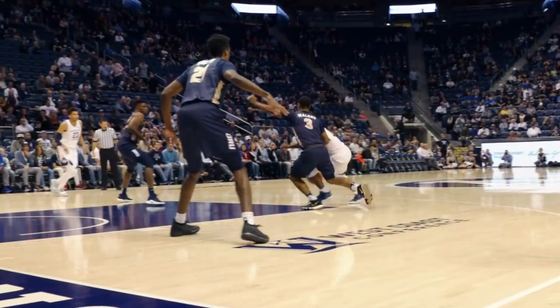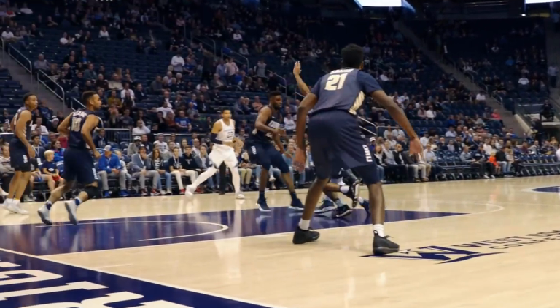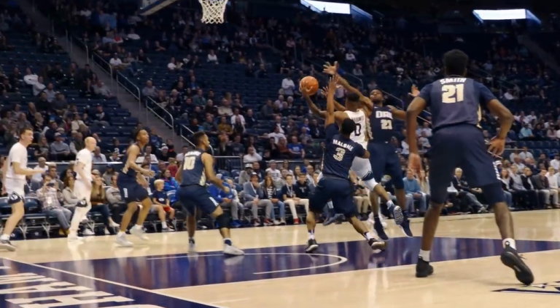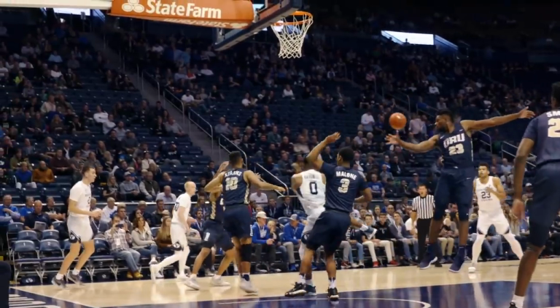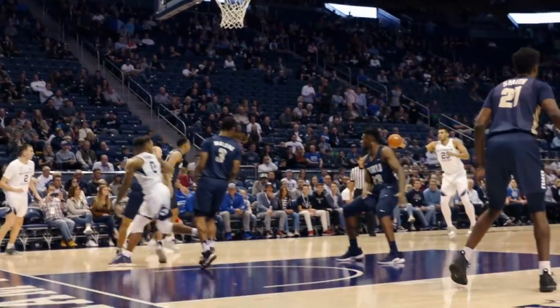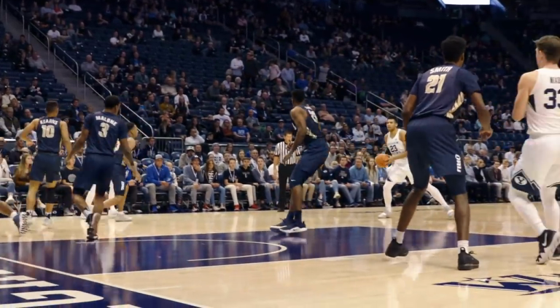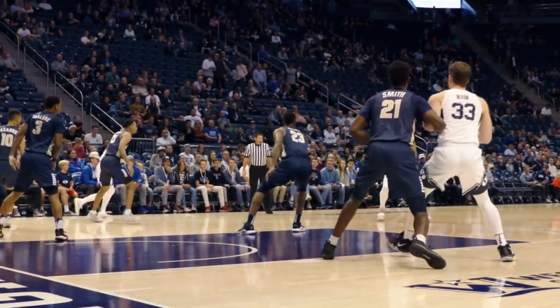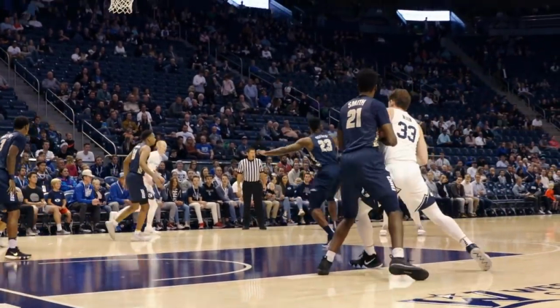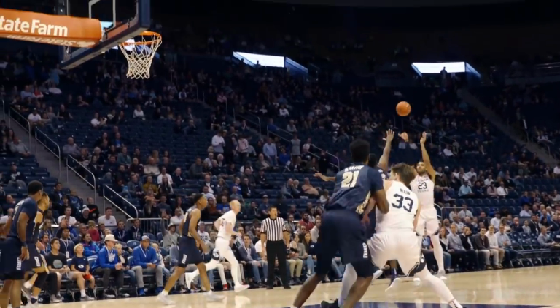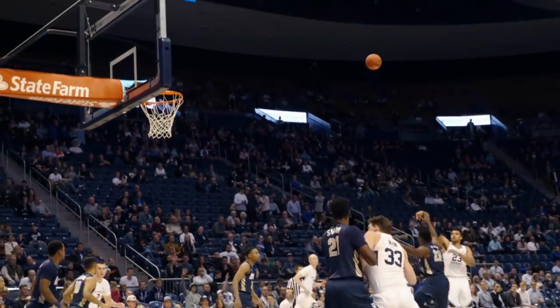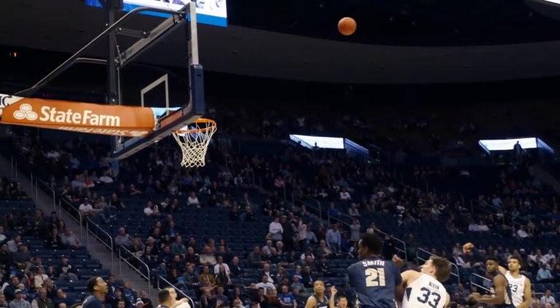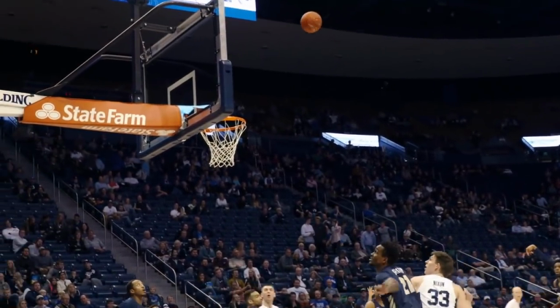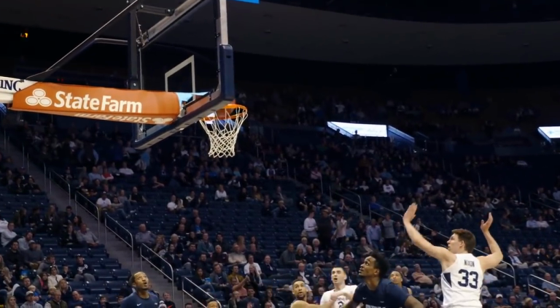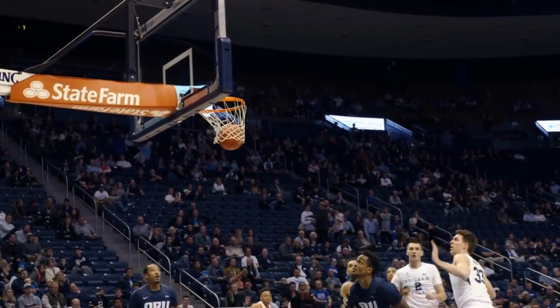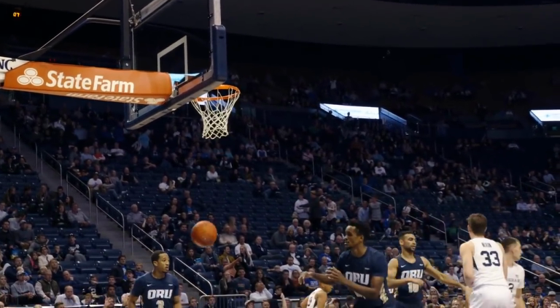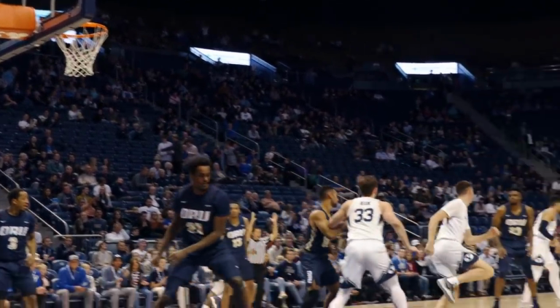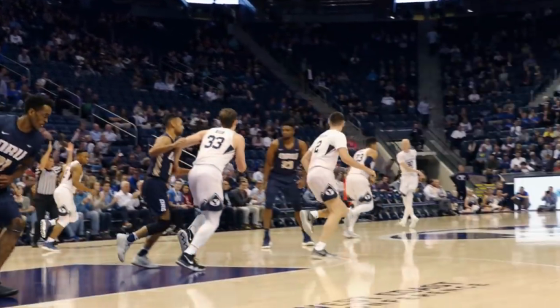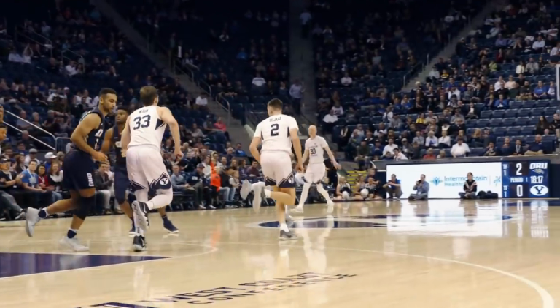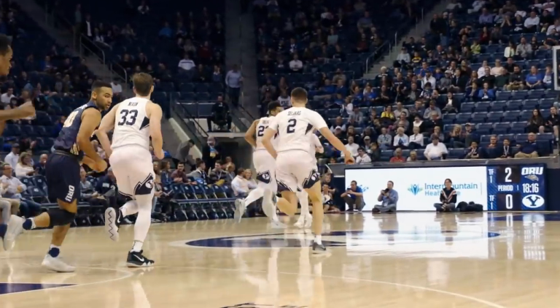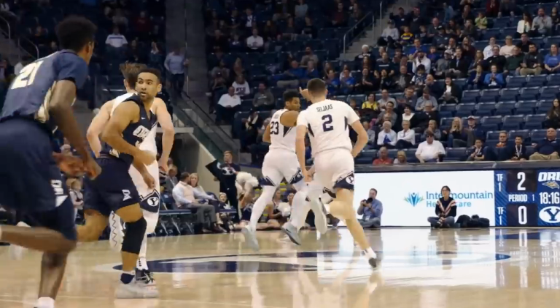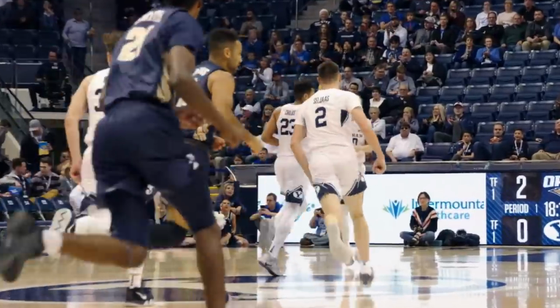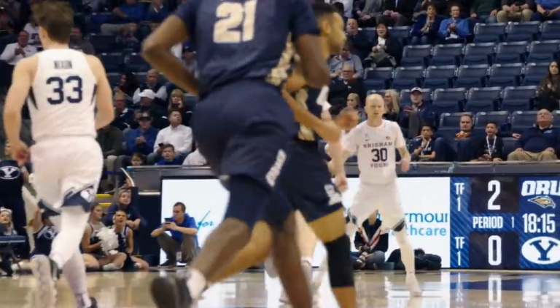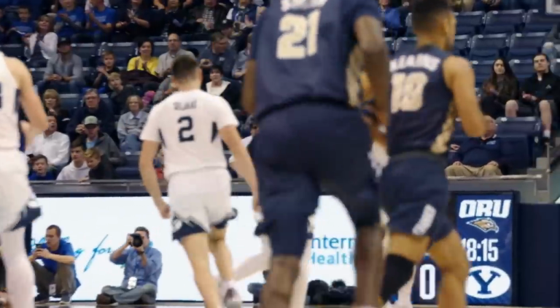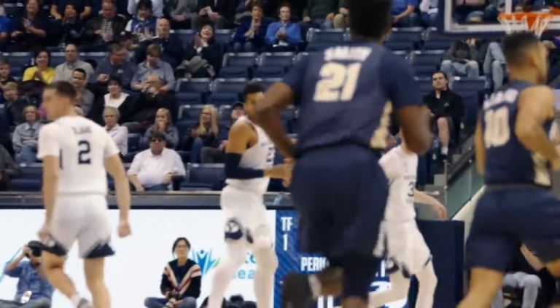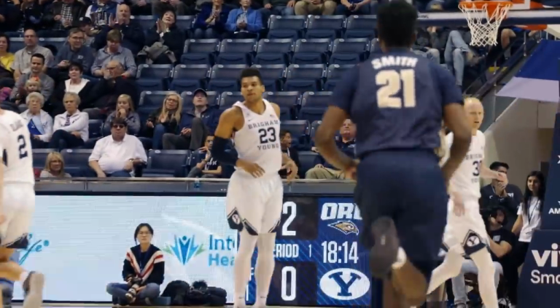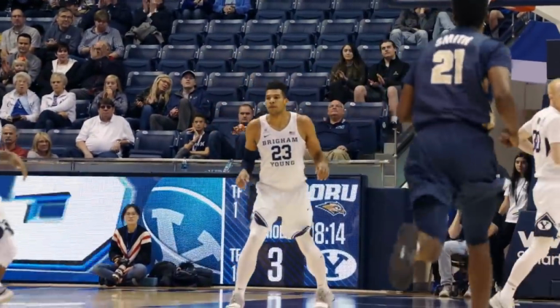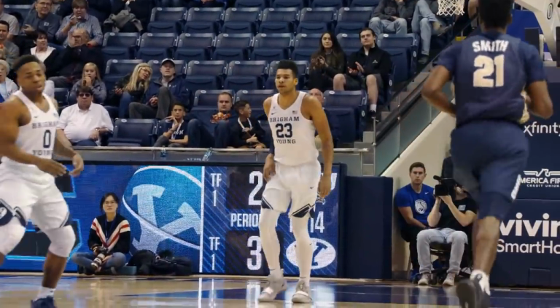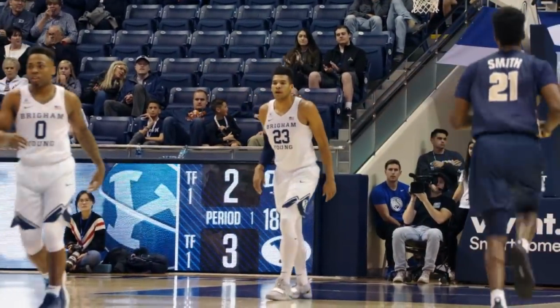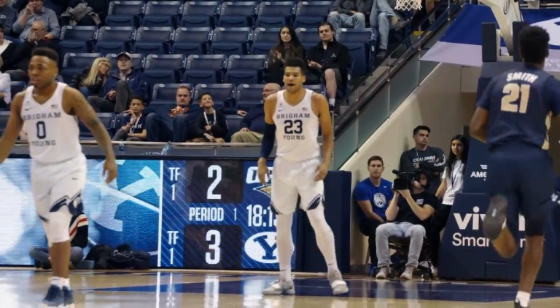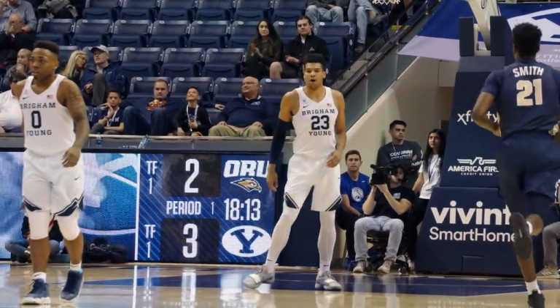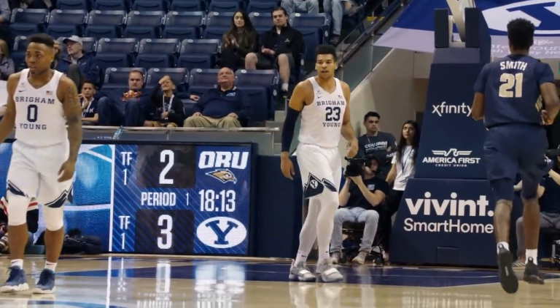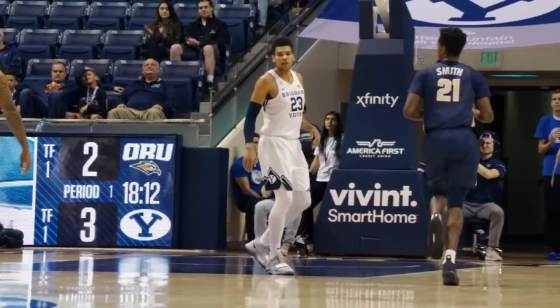Starts to bounce into the paint. Cufston sends out to Yoli for three — got it. Yoli Childs for three. BYU opens up one for two from distance, and the Cougars take the lead, 3-2.